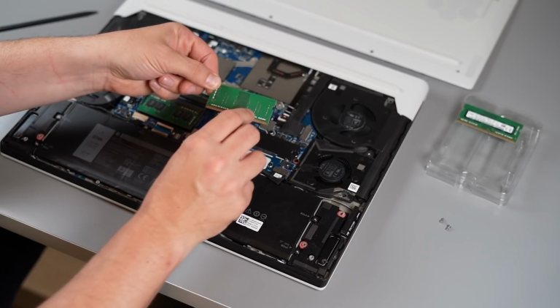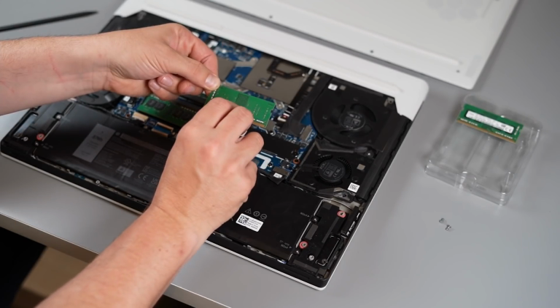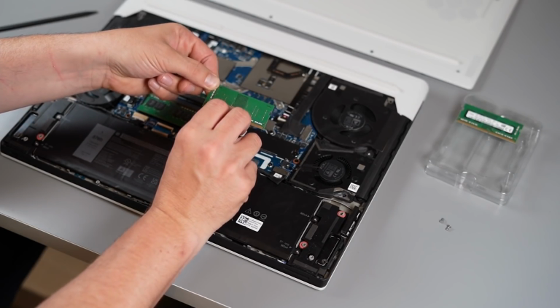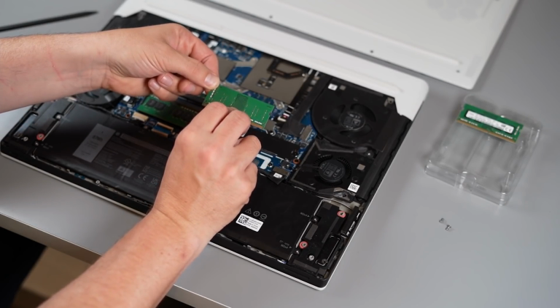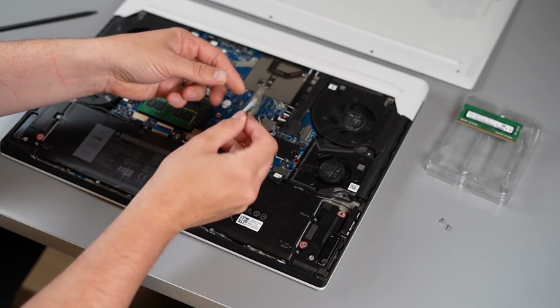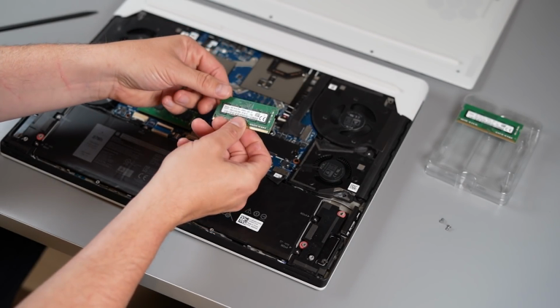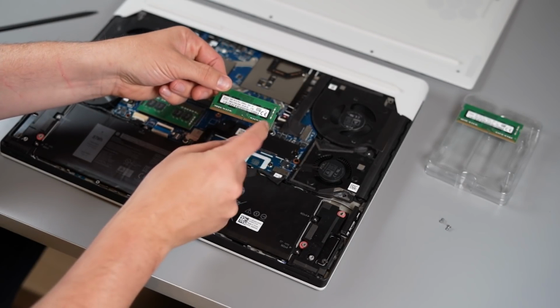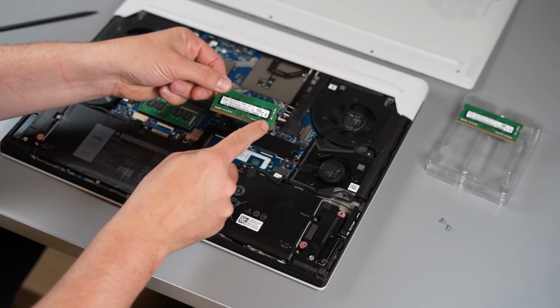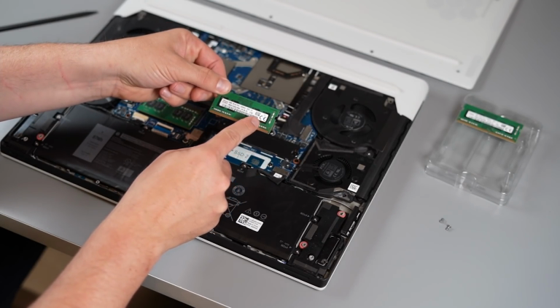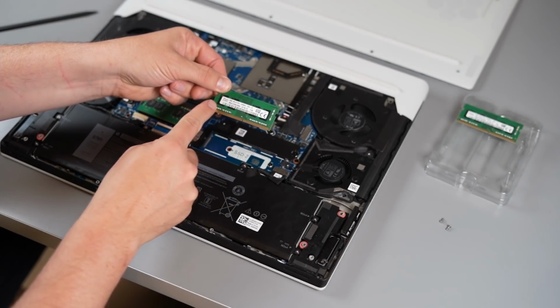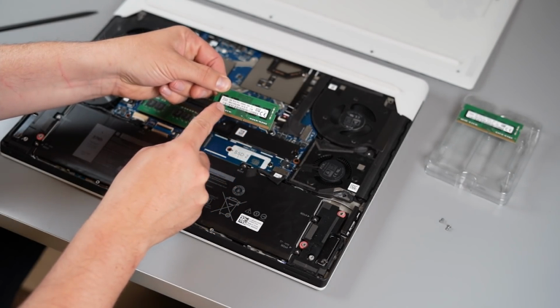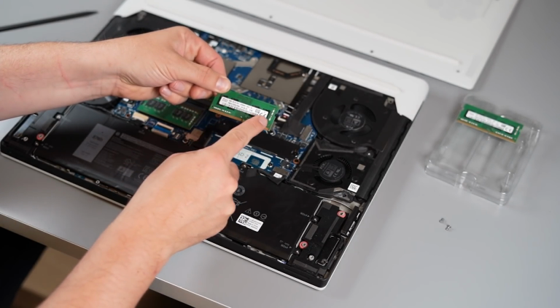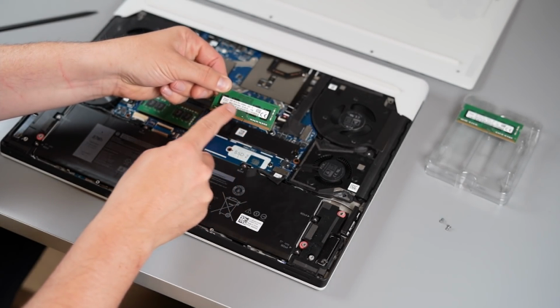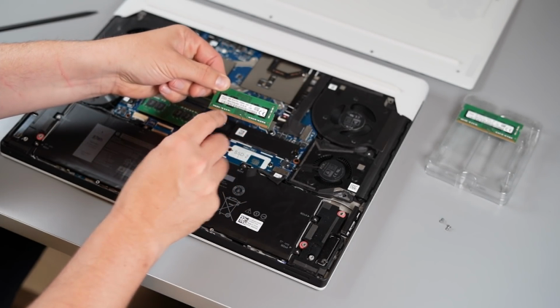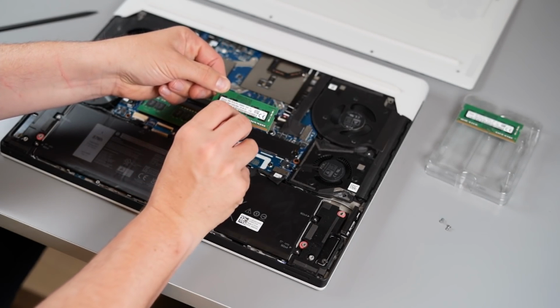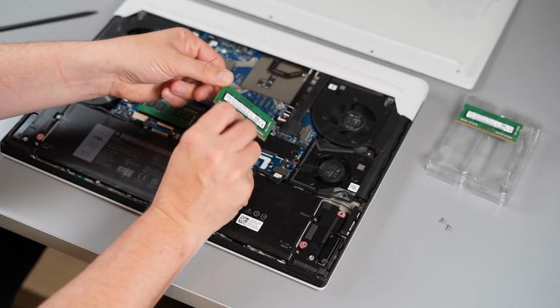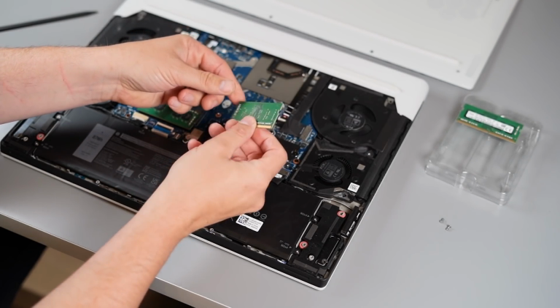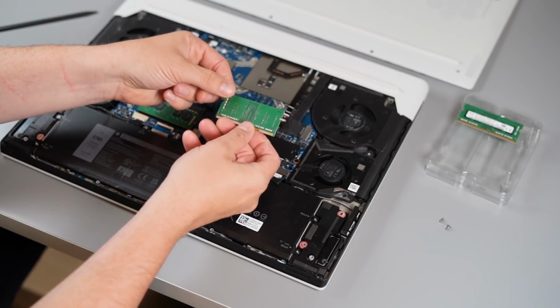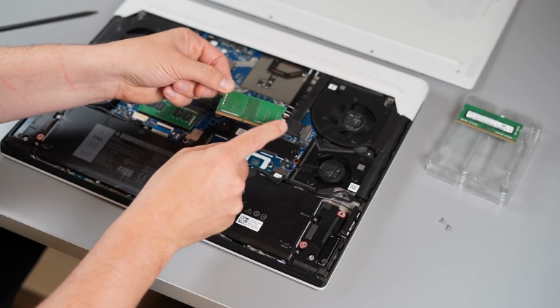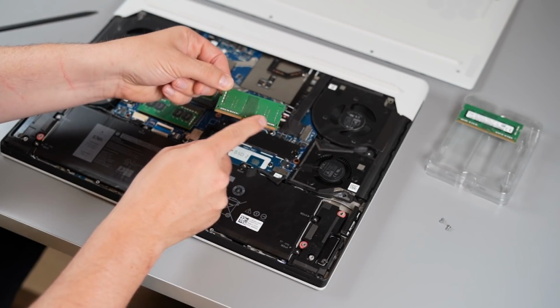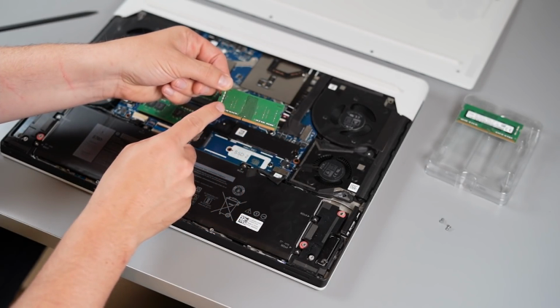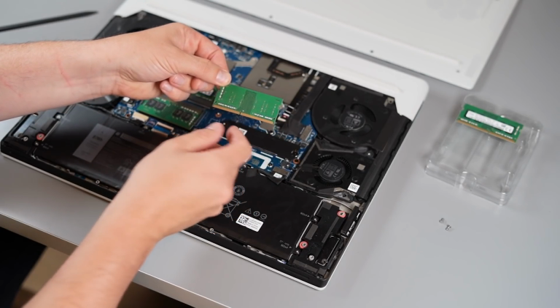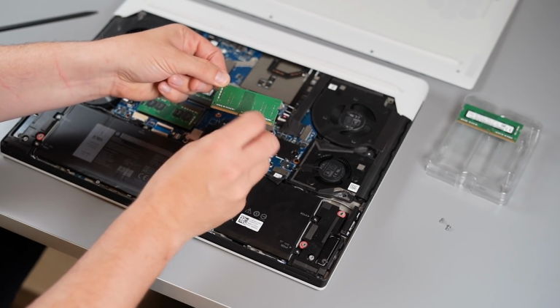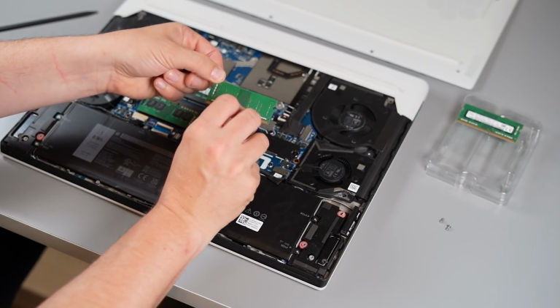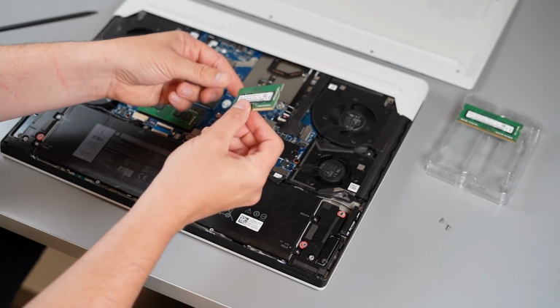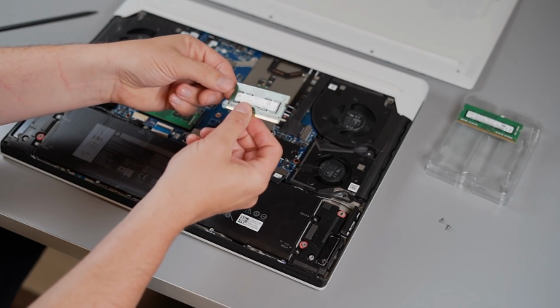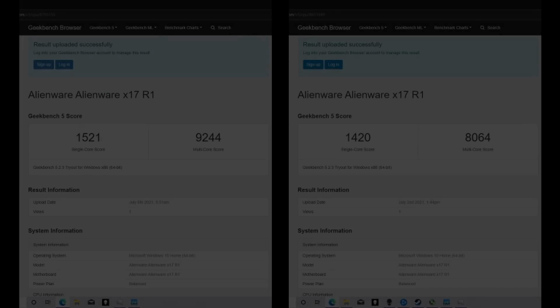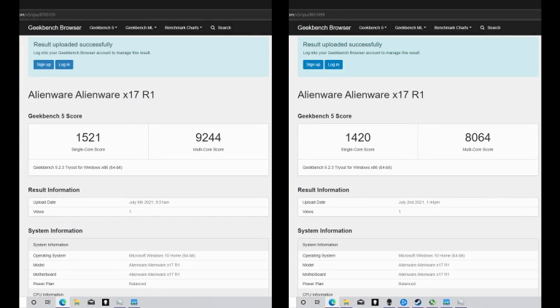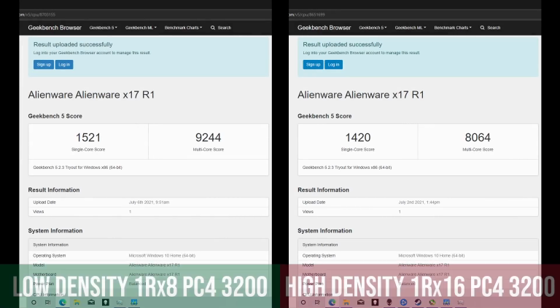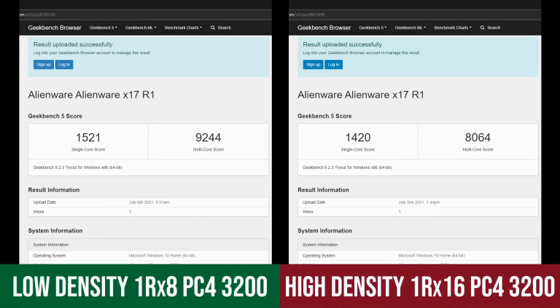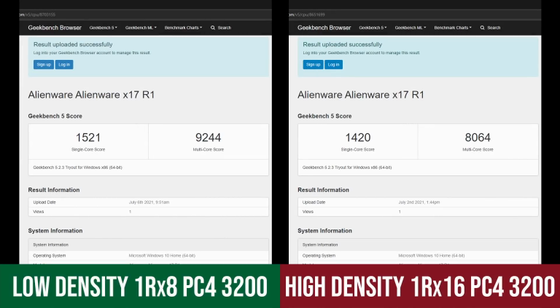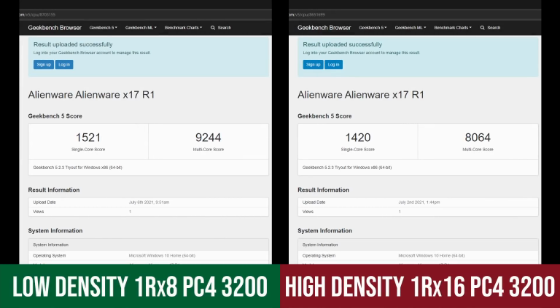Here is the offending high density RAM module, the OneRX16. Notice the RAM chips are on just one side of the DIMM.